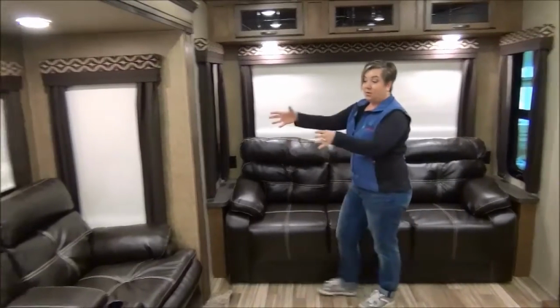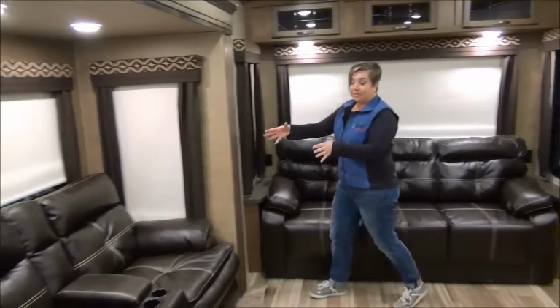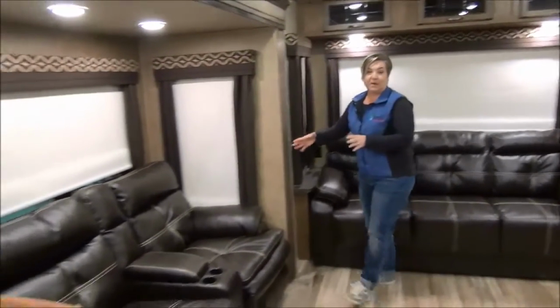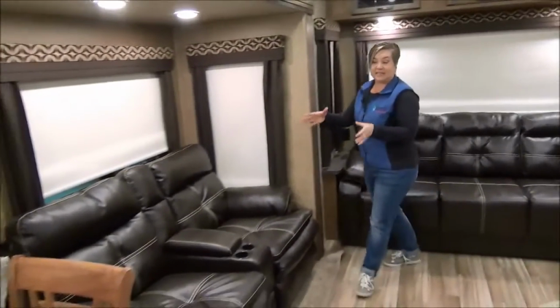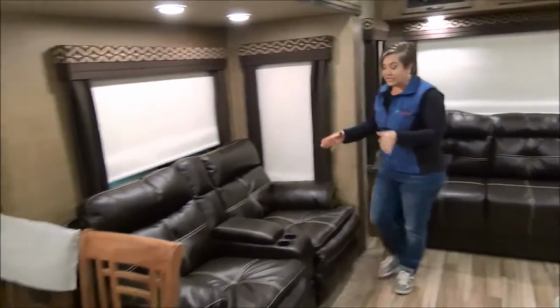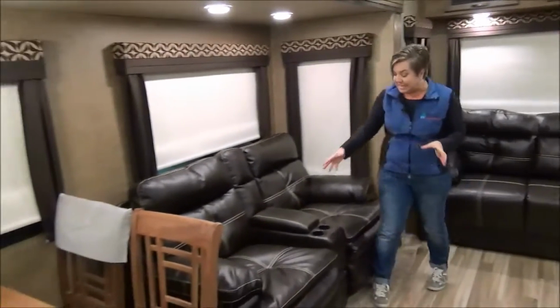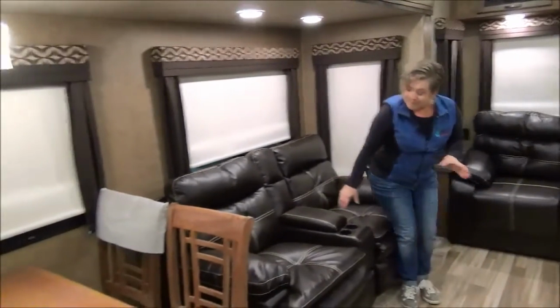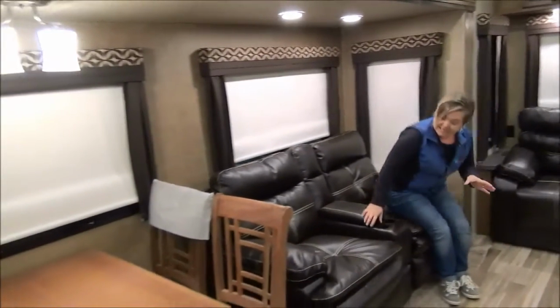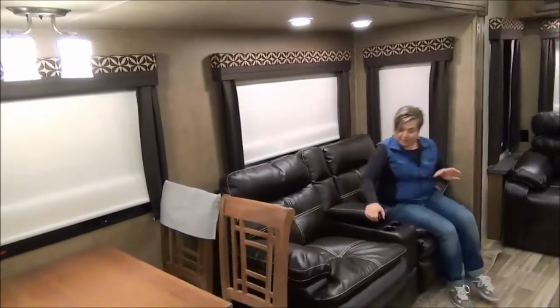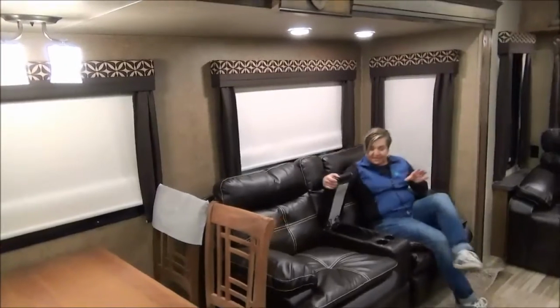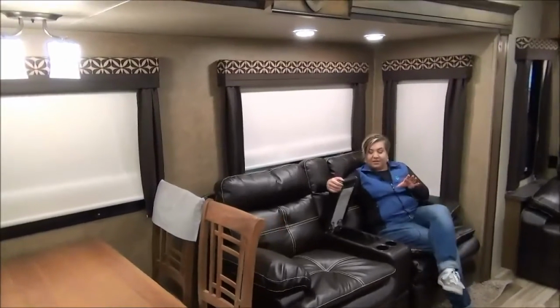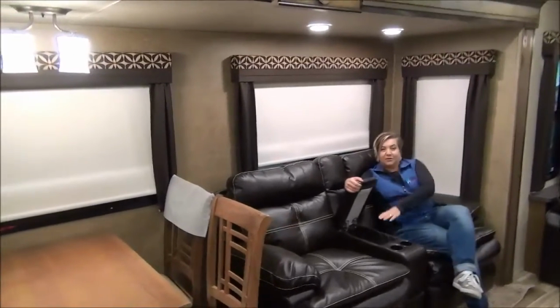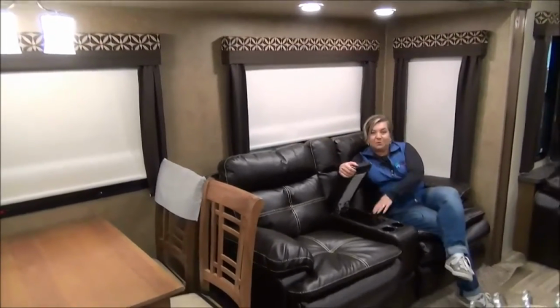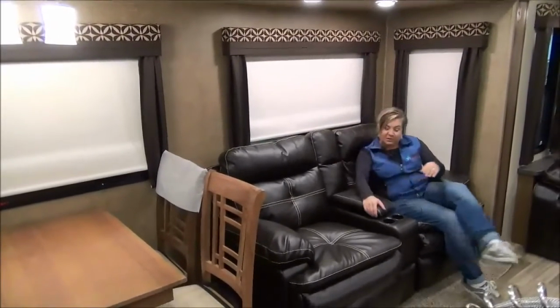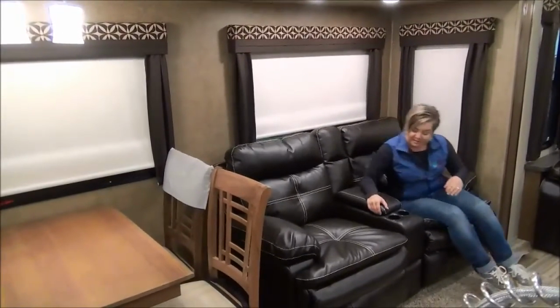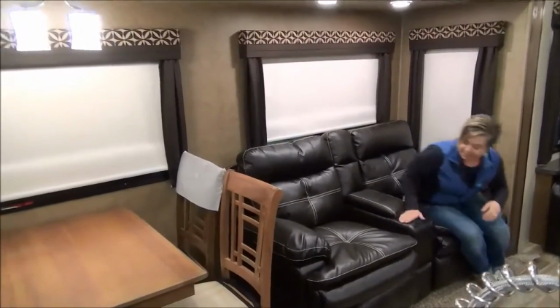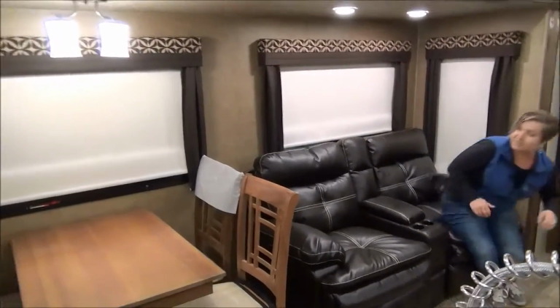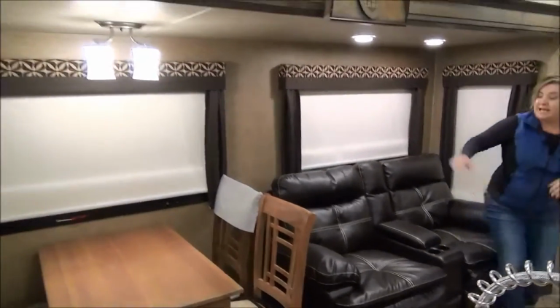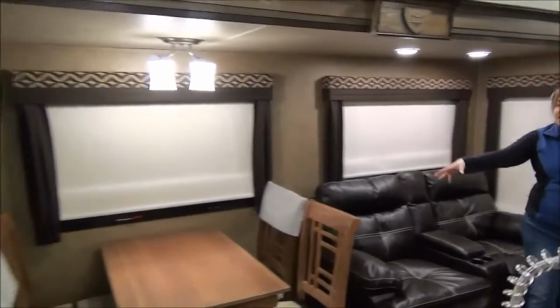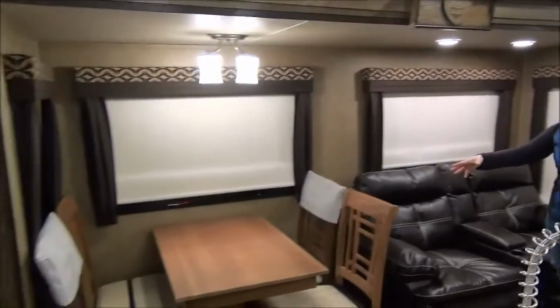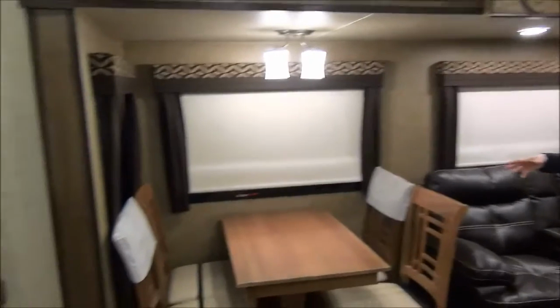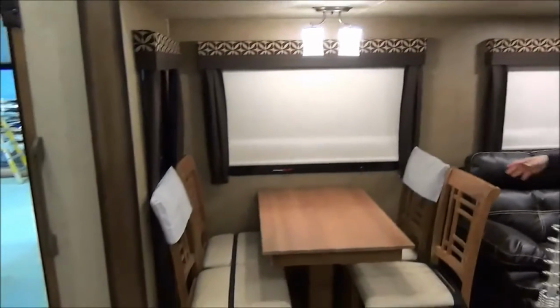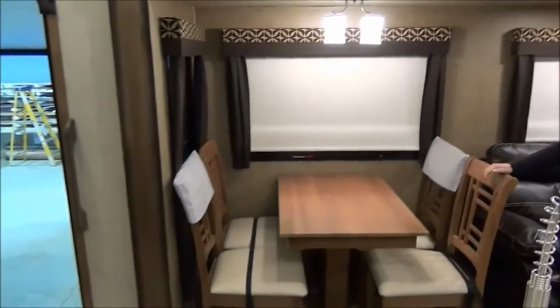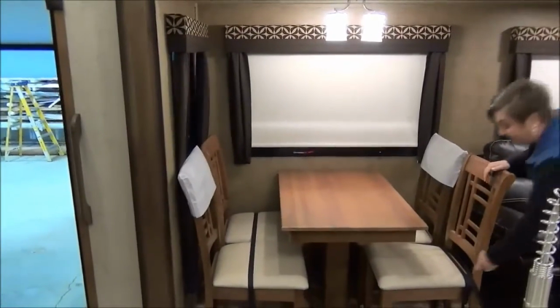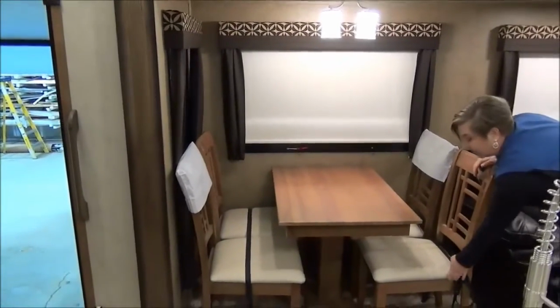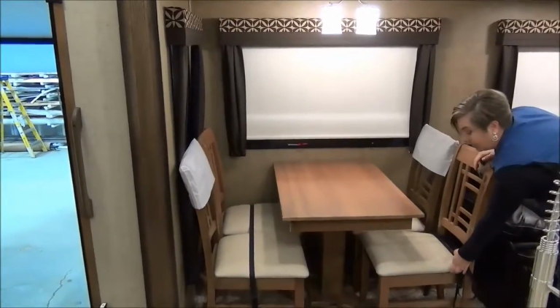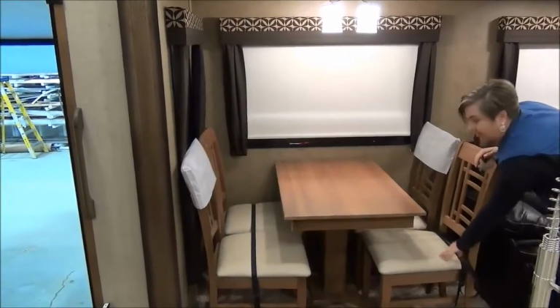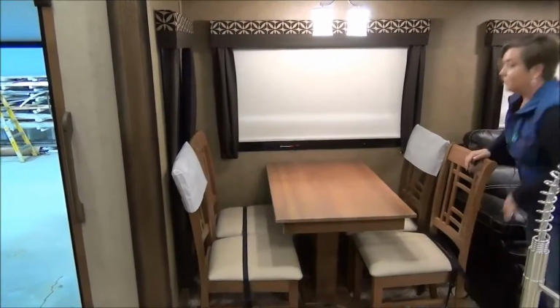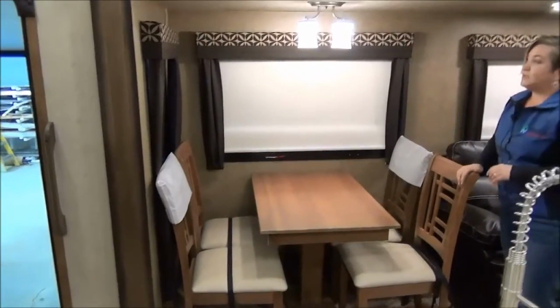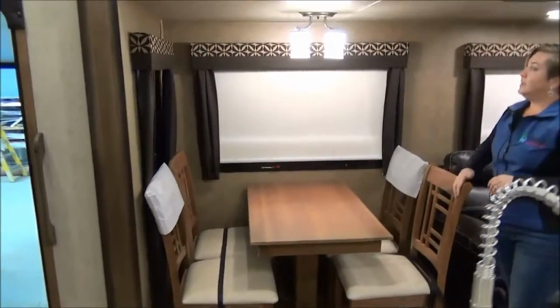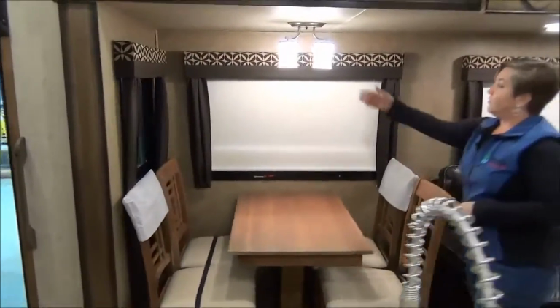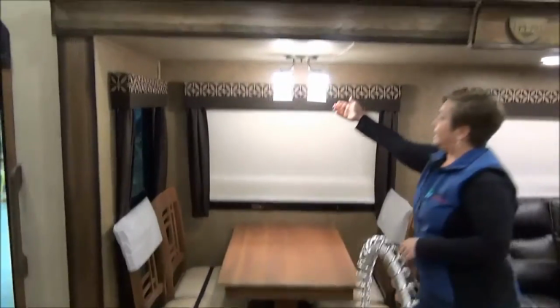The fabric is really nice and easy to keep clean. We're going to keep swinging you around into the theater seating — mom and dad's spot right here. You've got a spot for the remote so you don't lose them, and cup holders. The dining area has your free-stand table and chairs, with storage underneath your seat cushions.